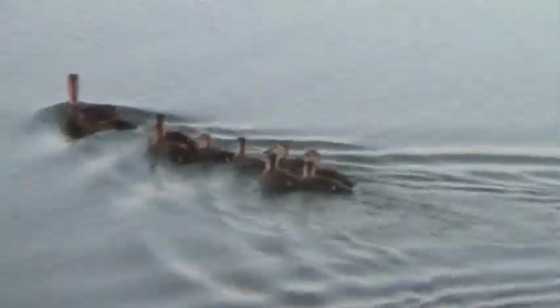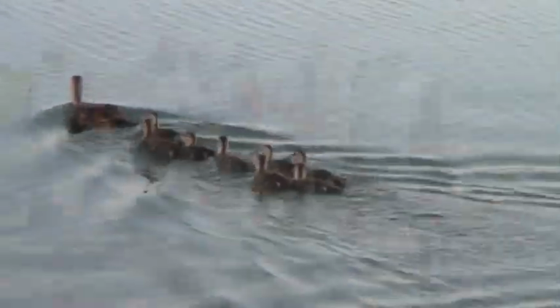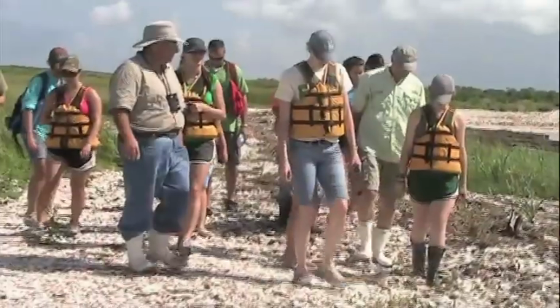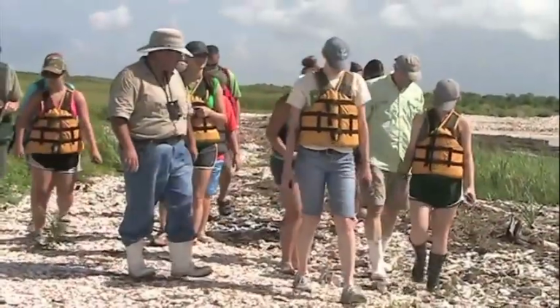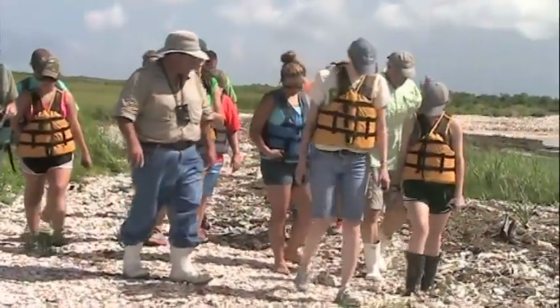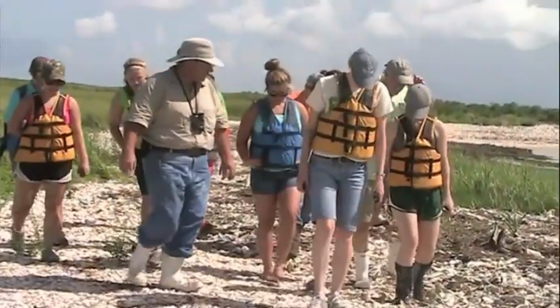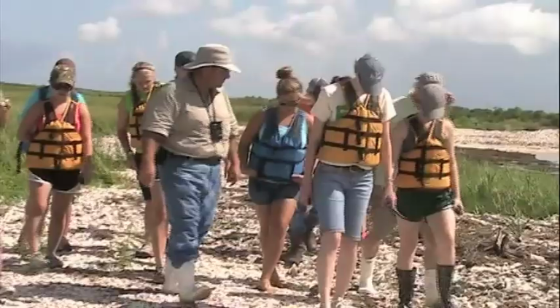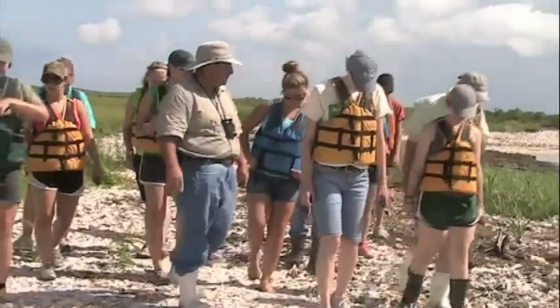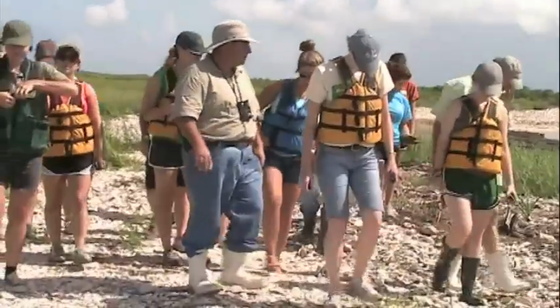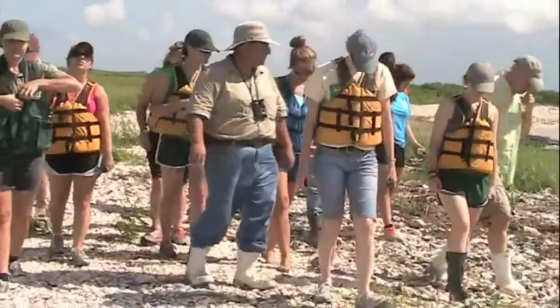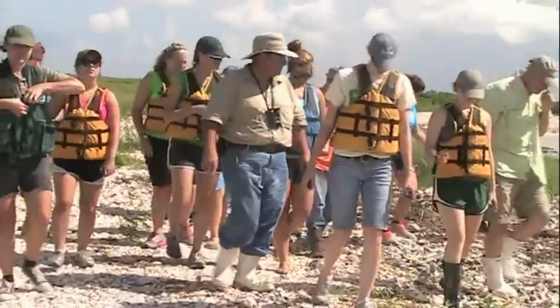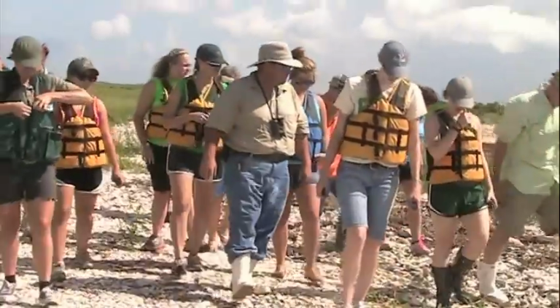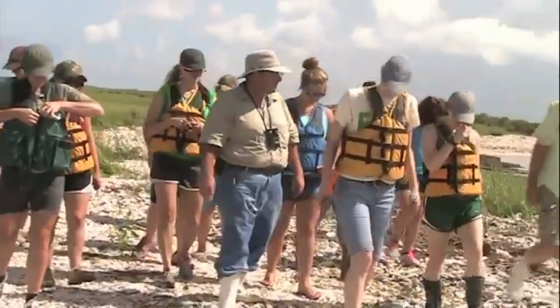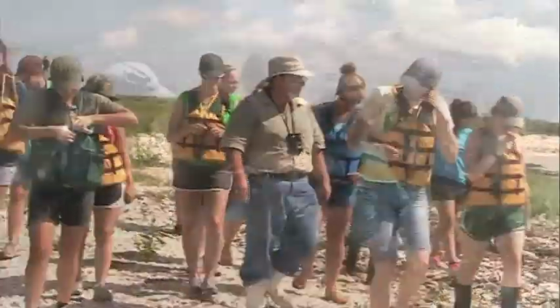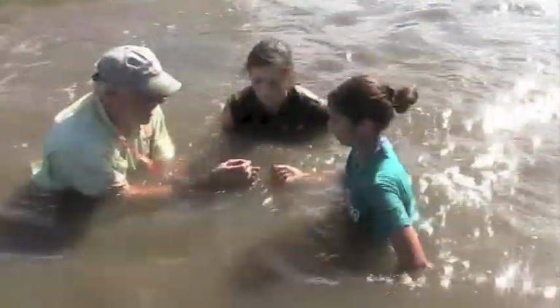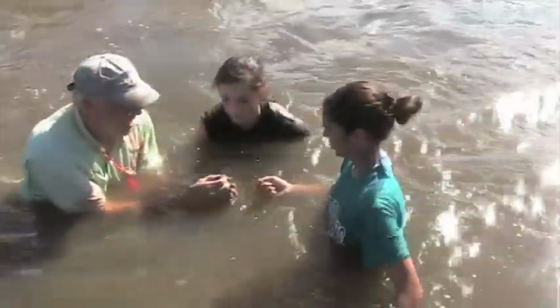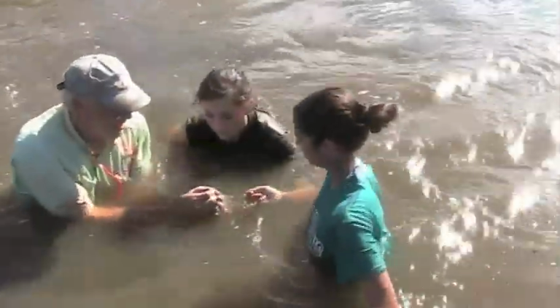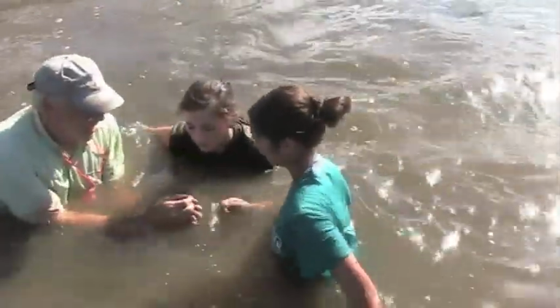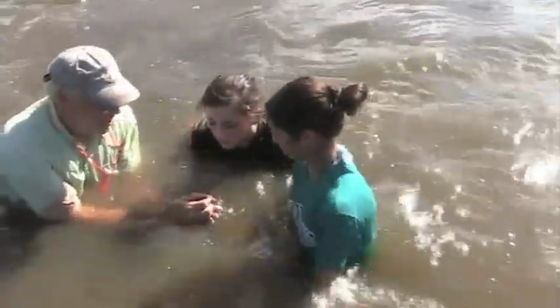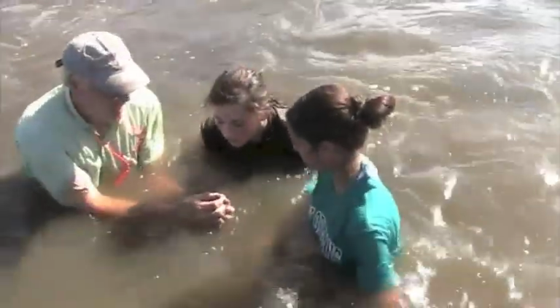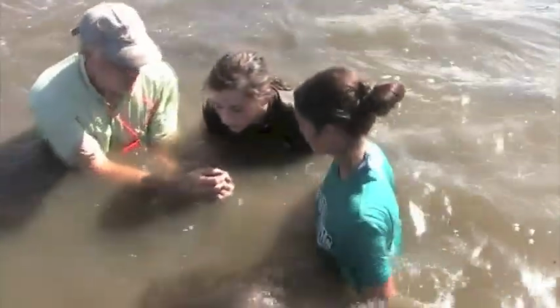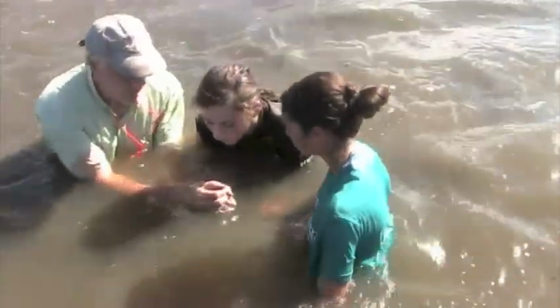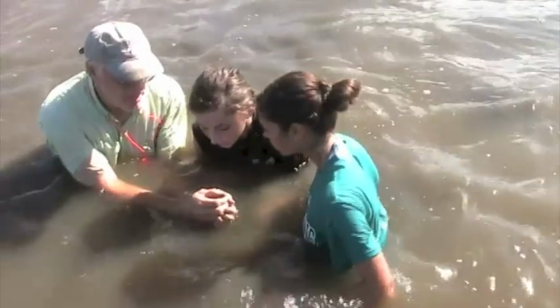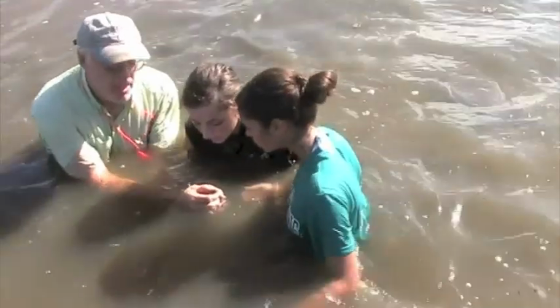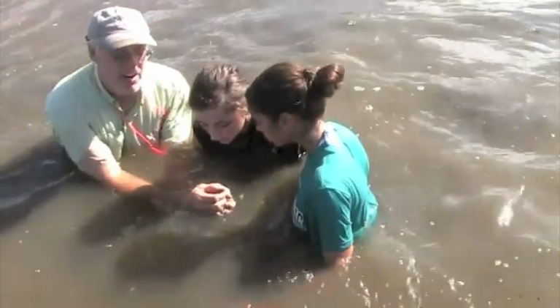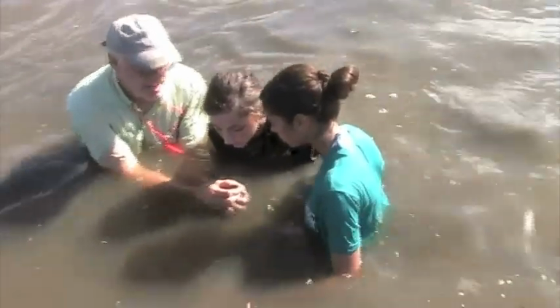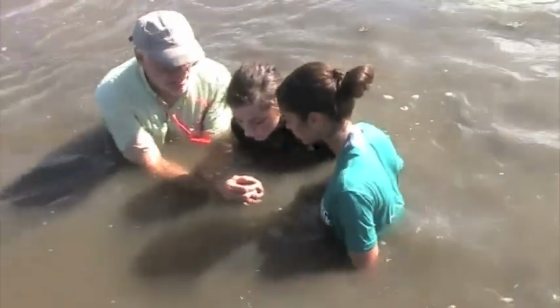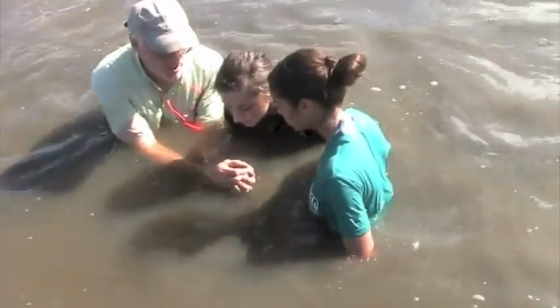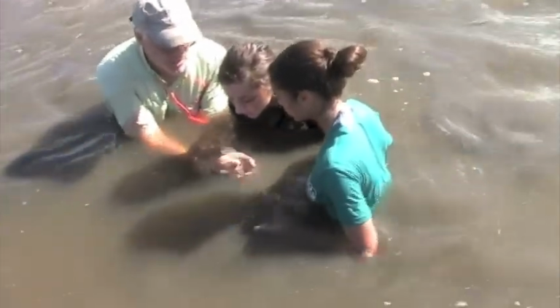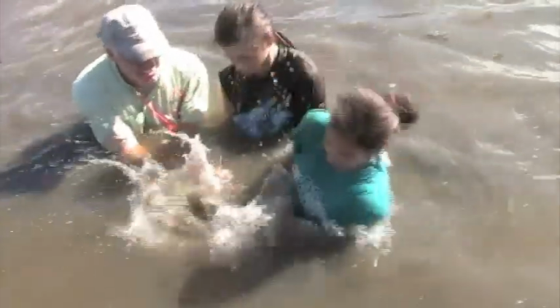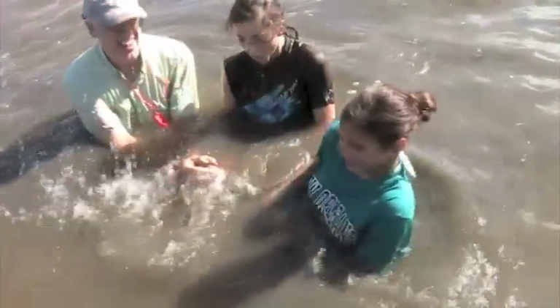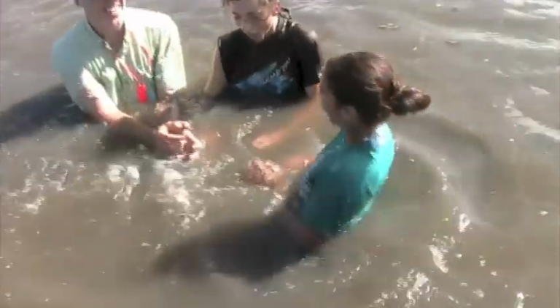Our coast is also rich in mineral deposits that gives us the nickname of America's Energy Coast. So Louisiana's coastal zone is a great place to live, work, and play, and pass a good time.